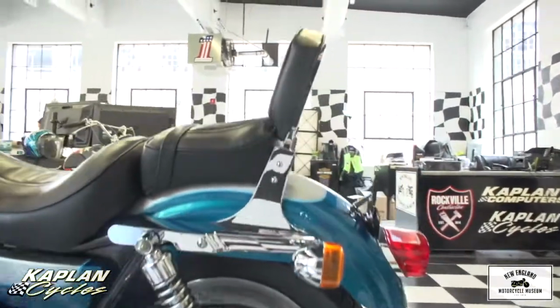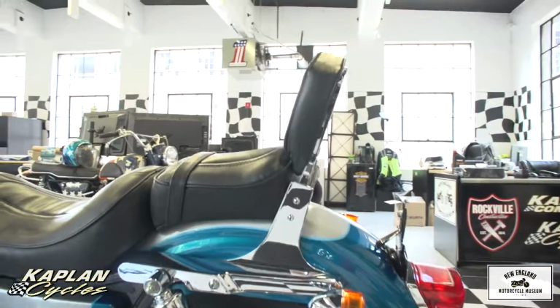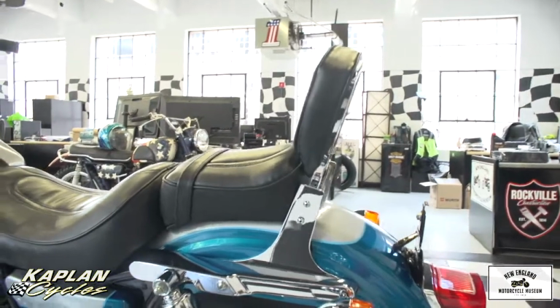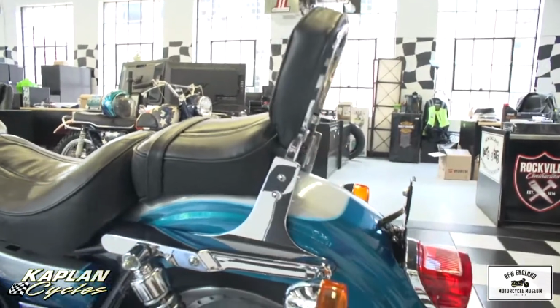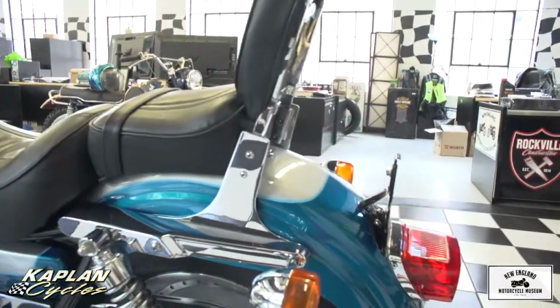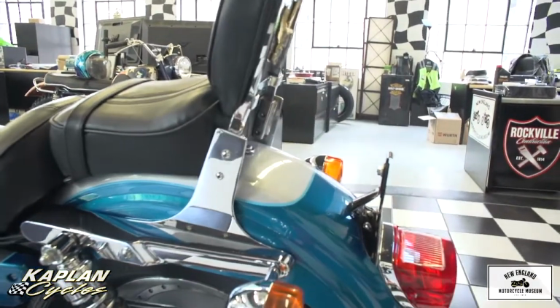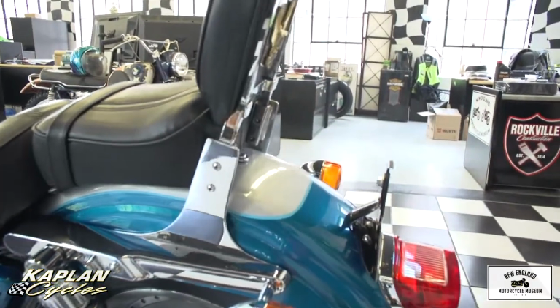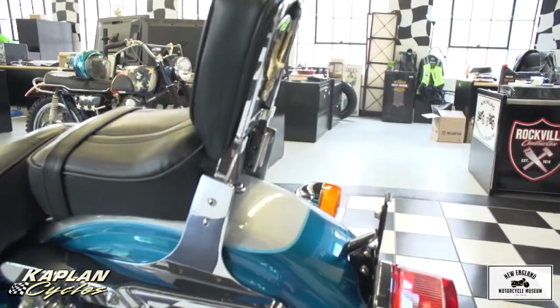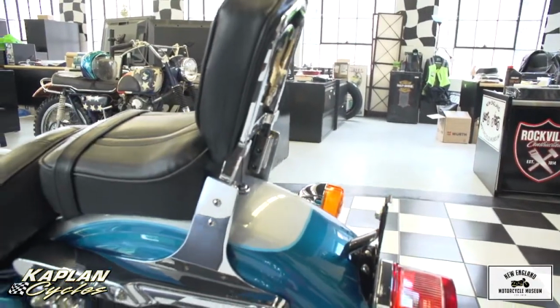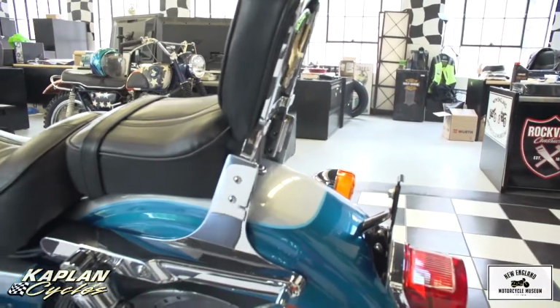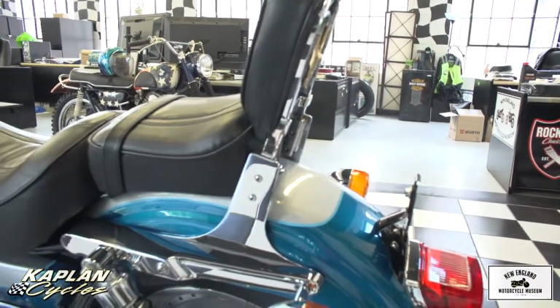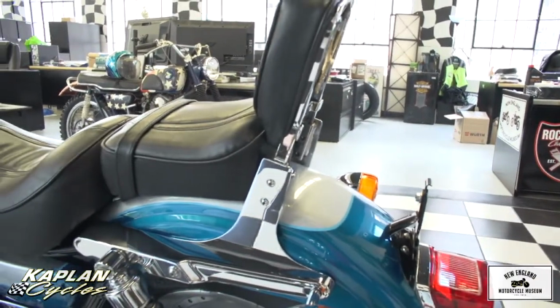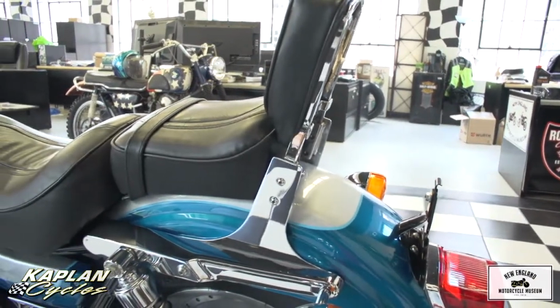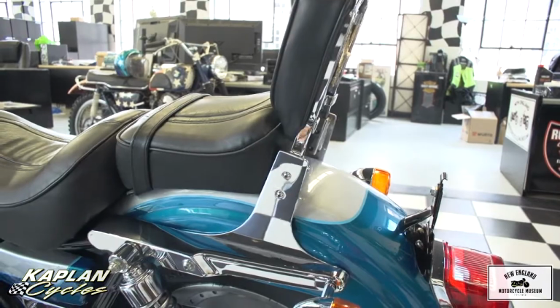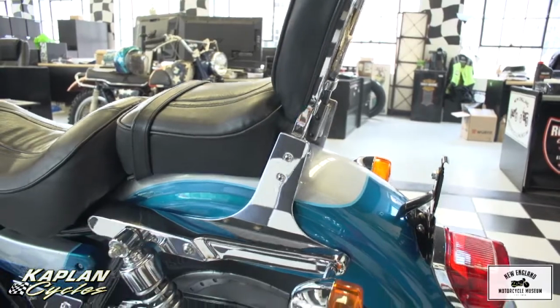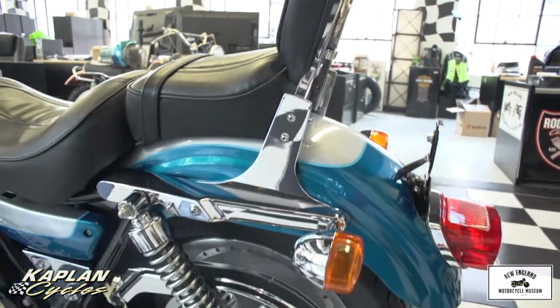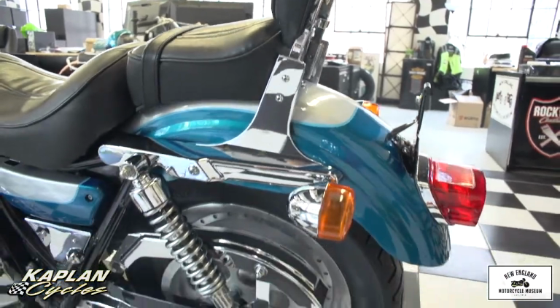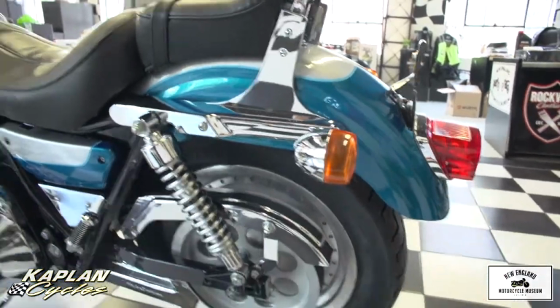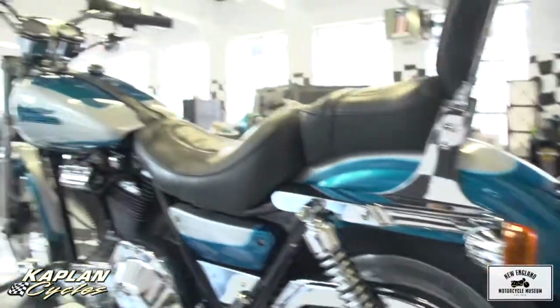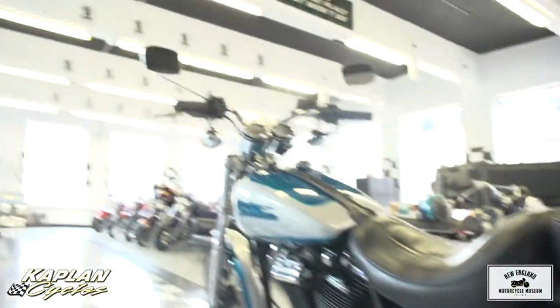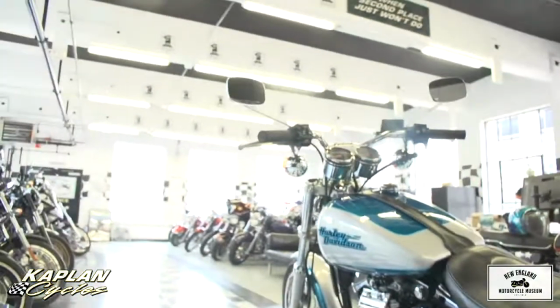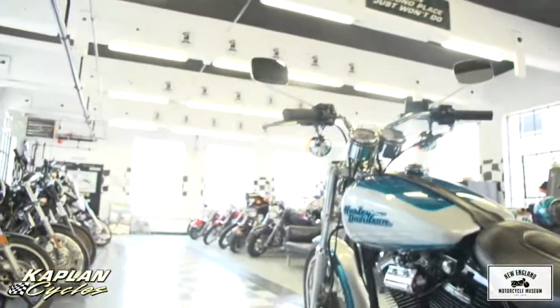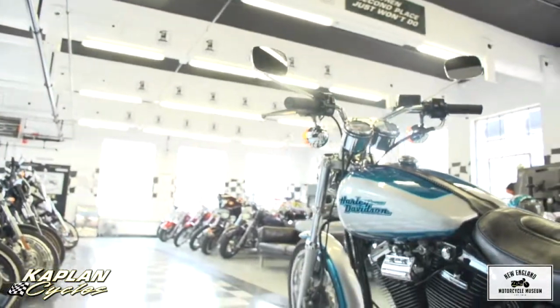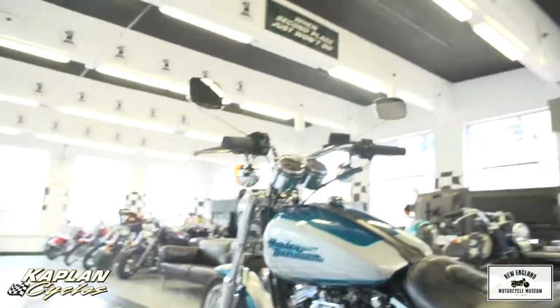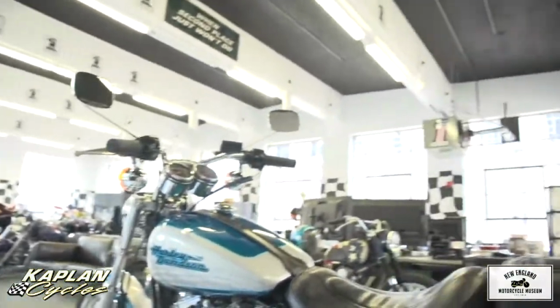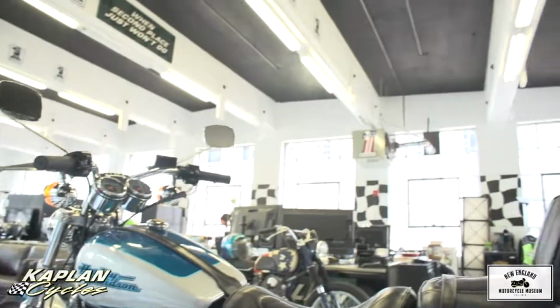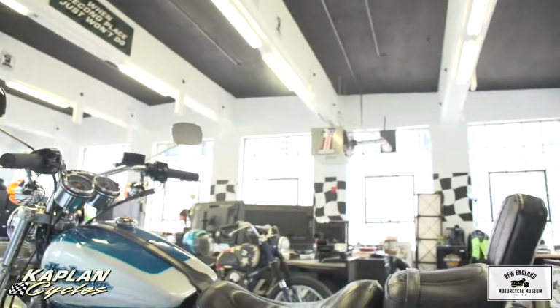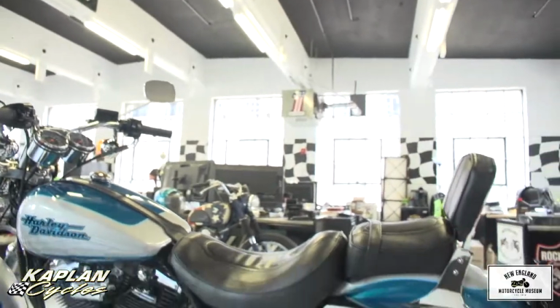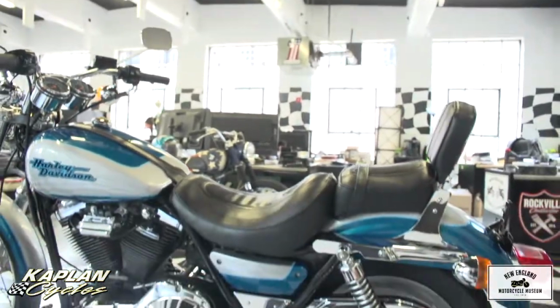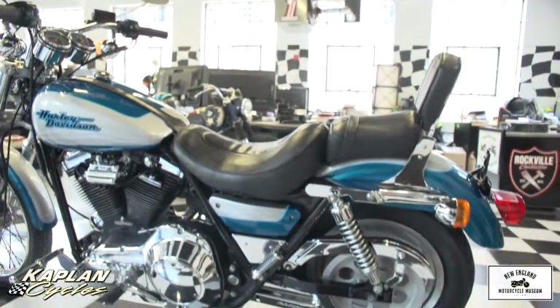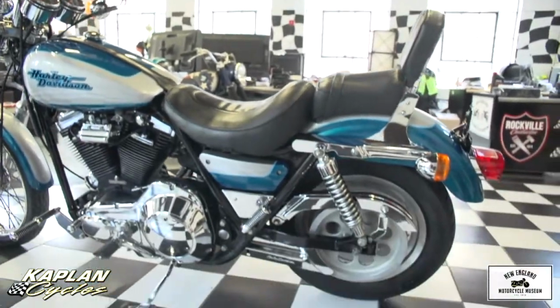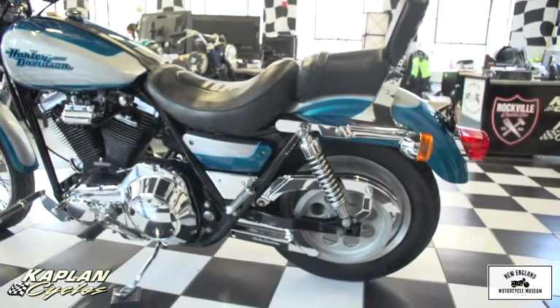Everything about the bike — it's ready to rock and roll. It has the Harley-Davidson chrome lower belt guard, chrome upper belt guard, Harley-Davidson chrome foot pegs on the rear, chrome shifter, and pullback factory handlebars.